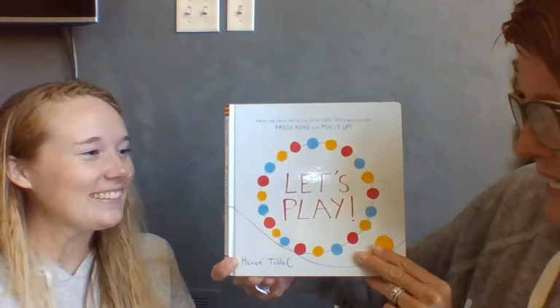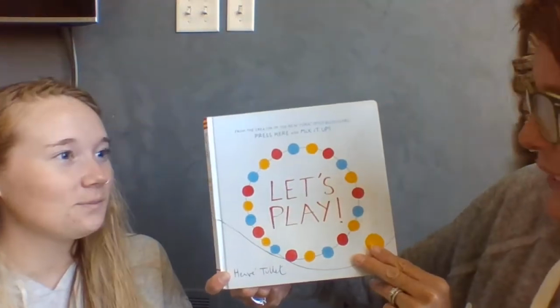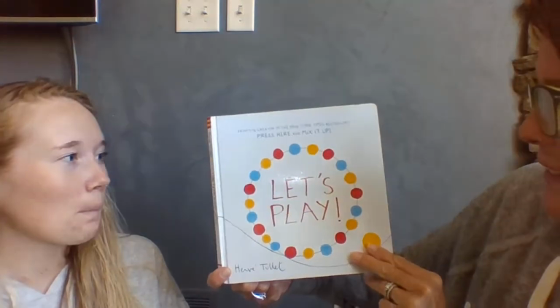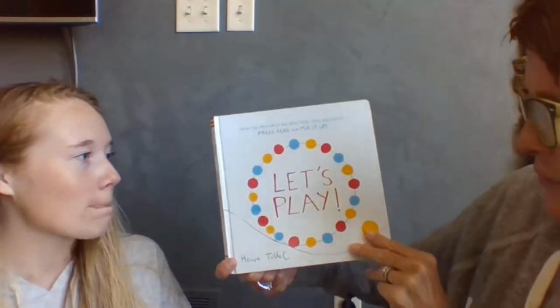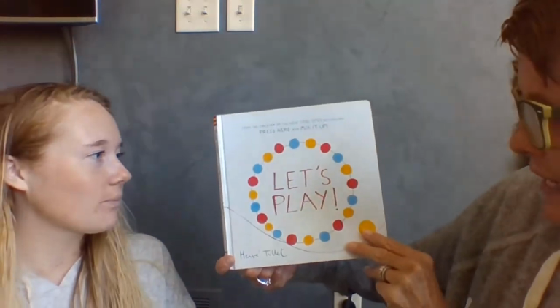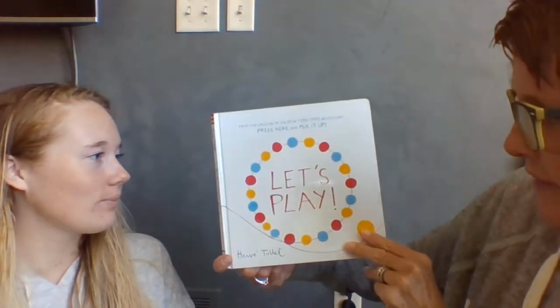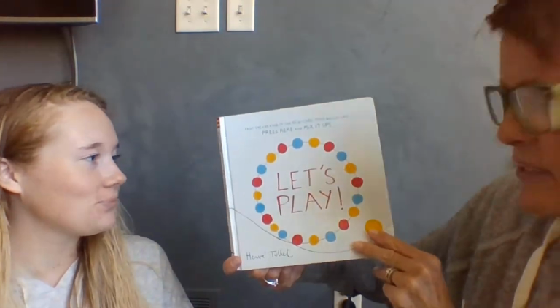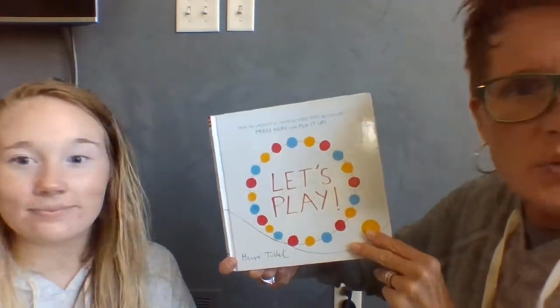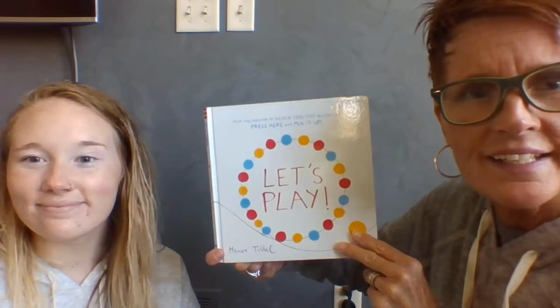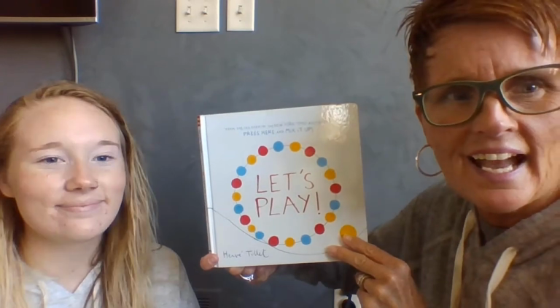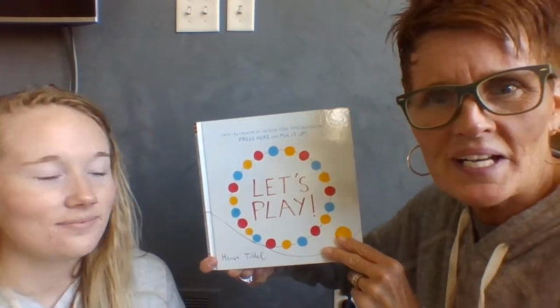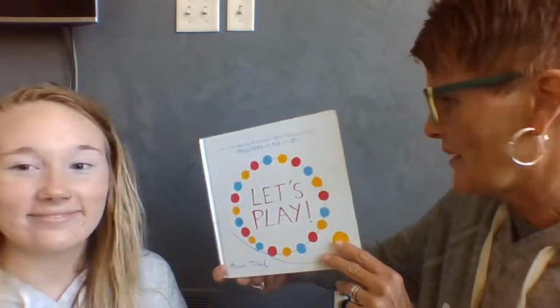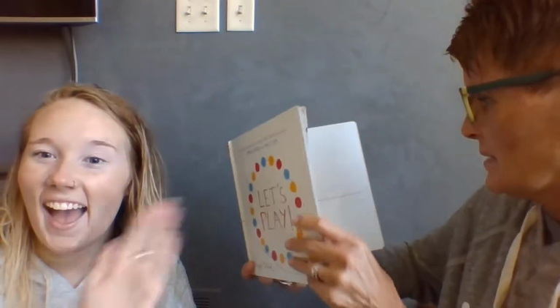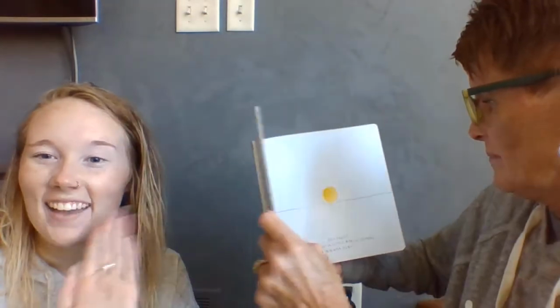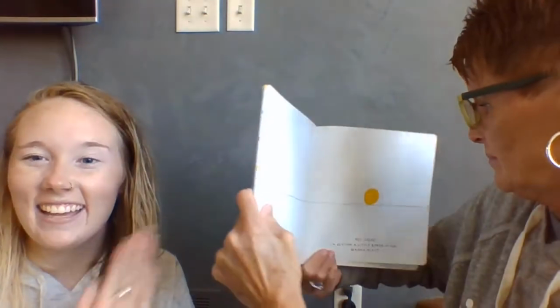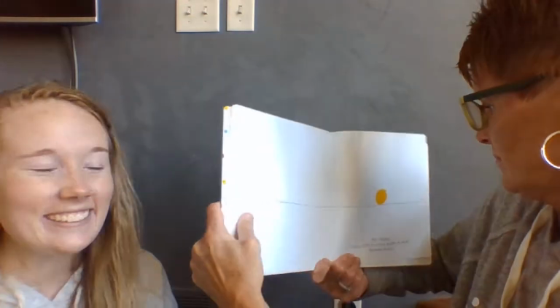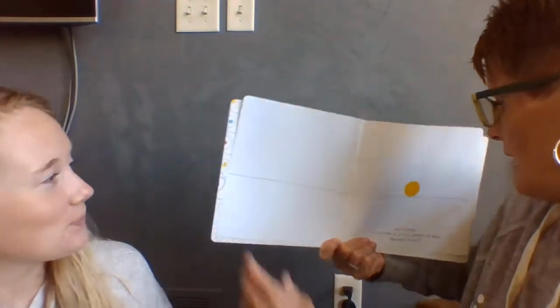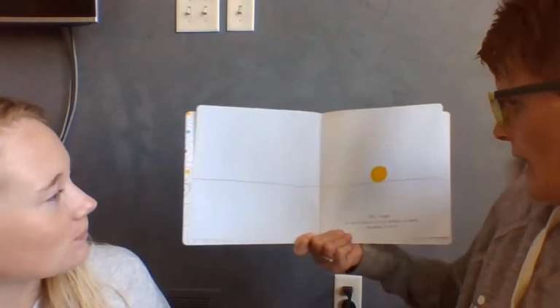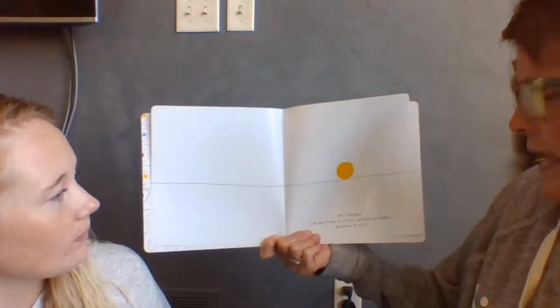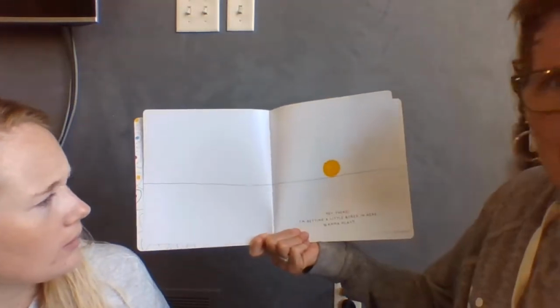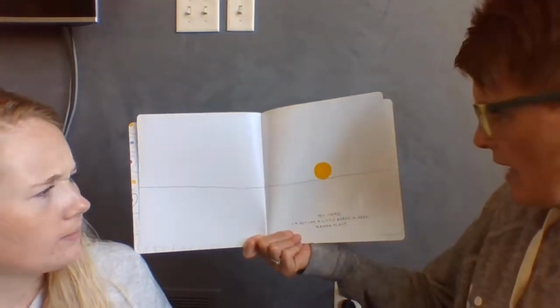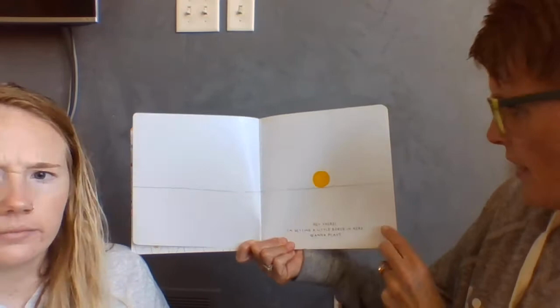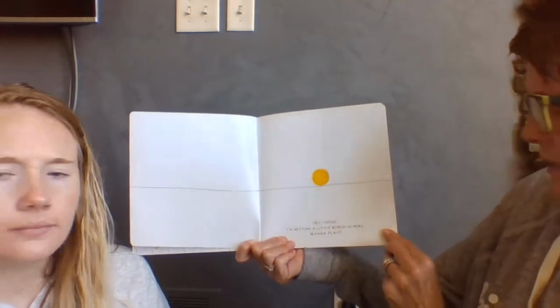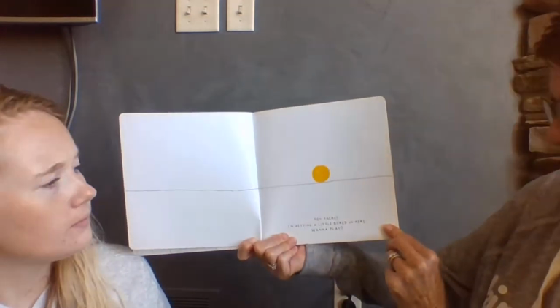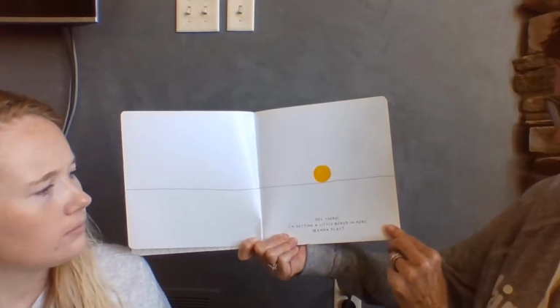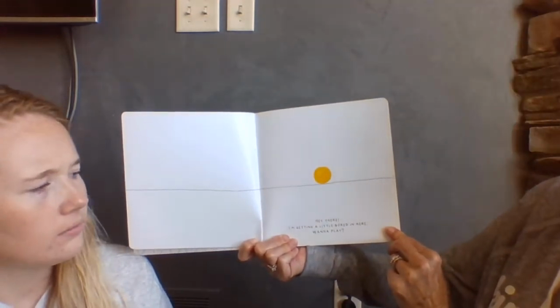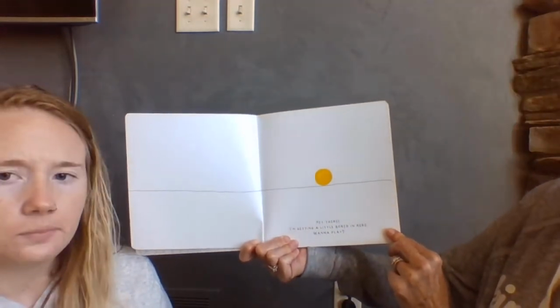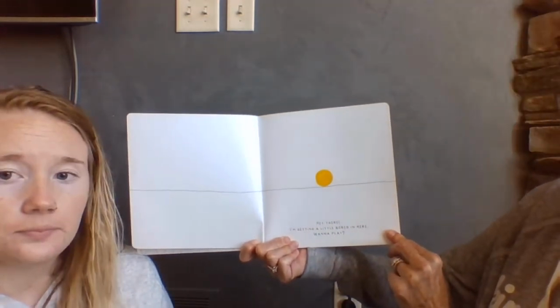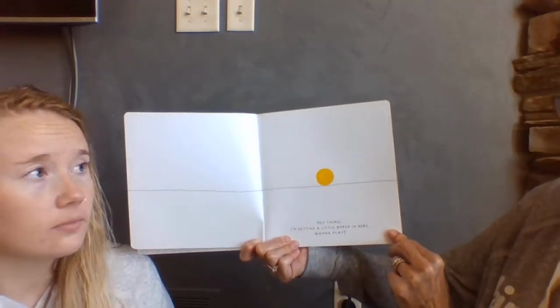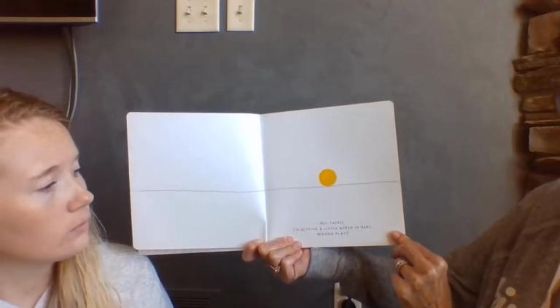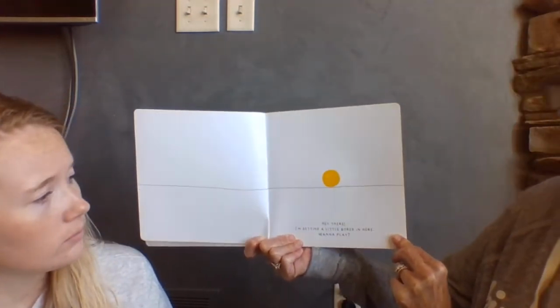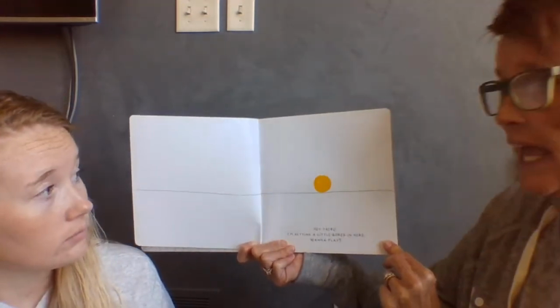Let's Play, written by Hervé Tullet, and I have Gracie here to help us. Hi friends. Hey there. I'm getting a little bored in here. Want to play?